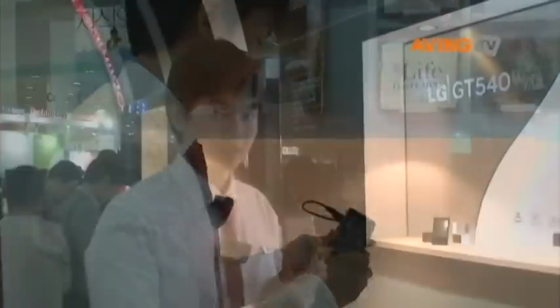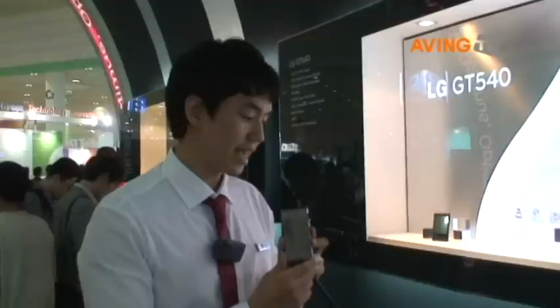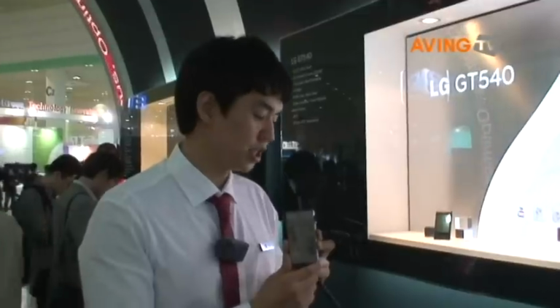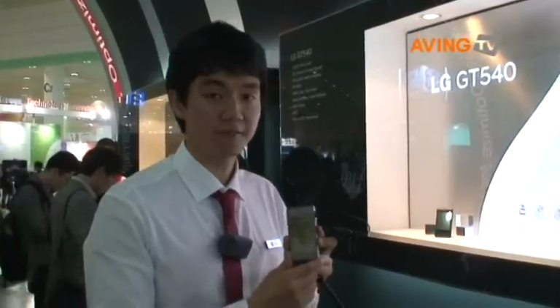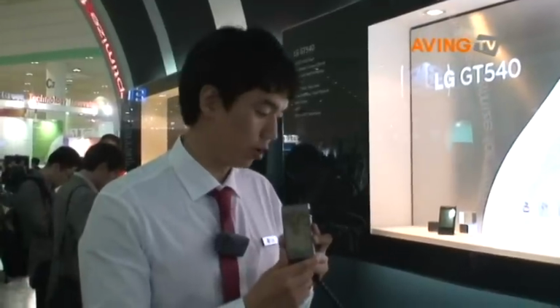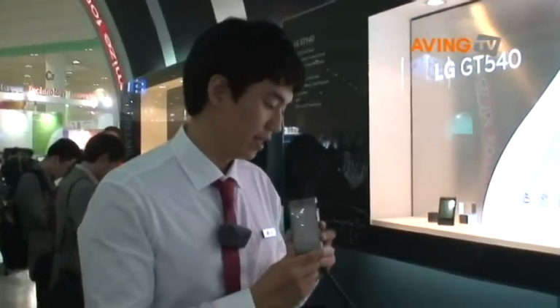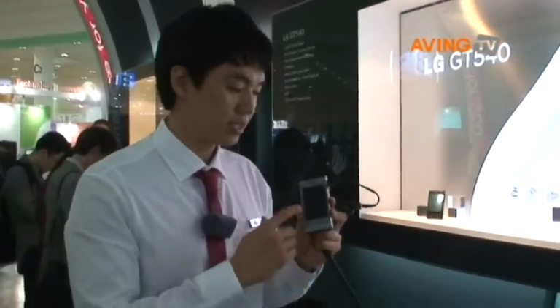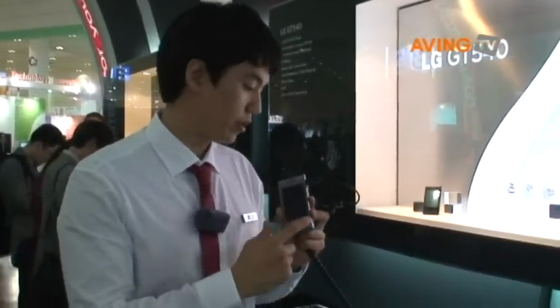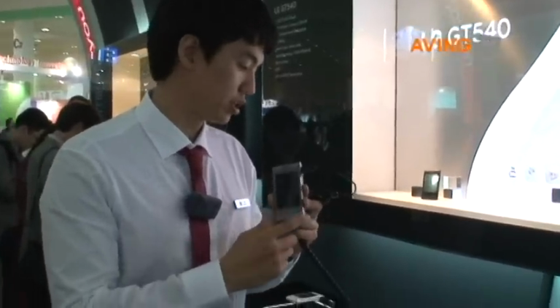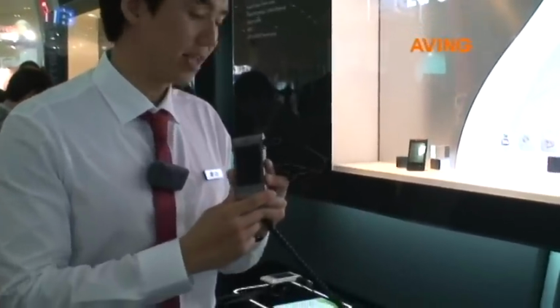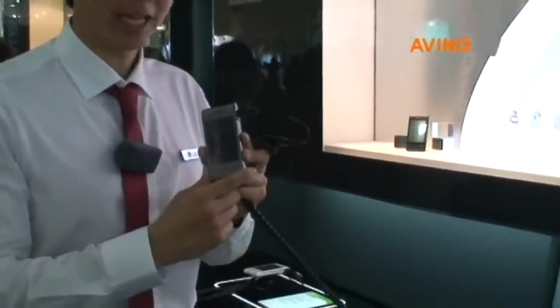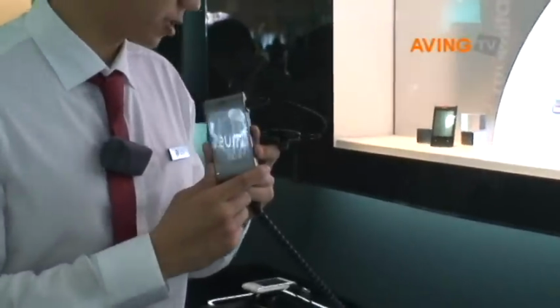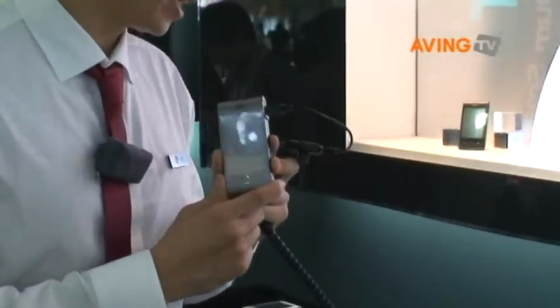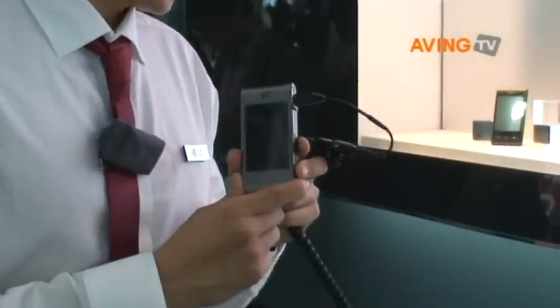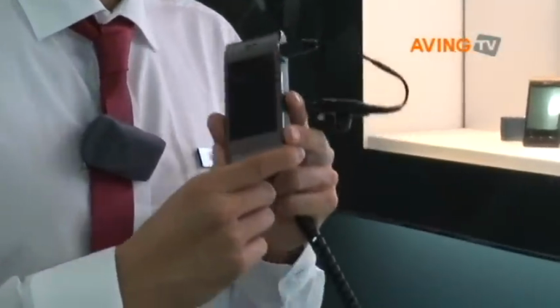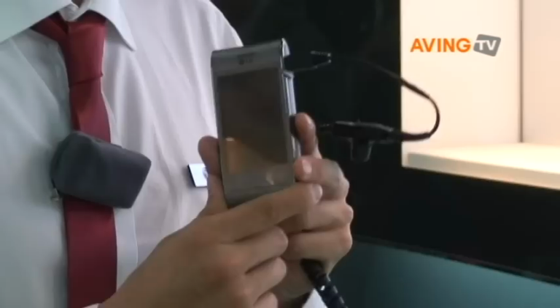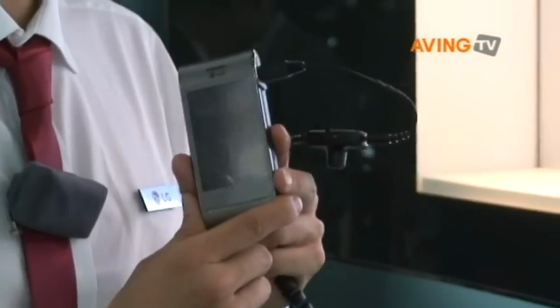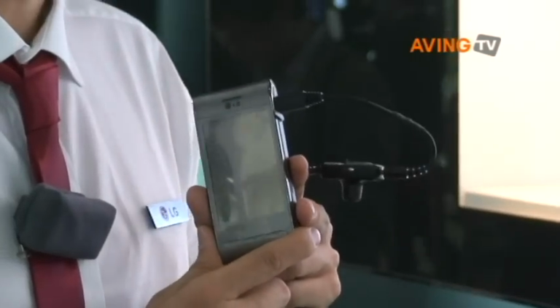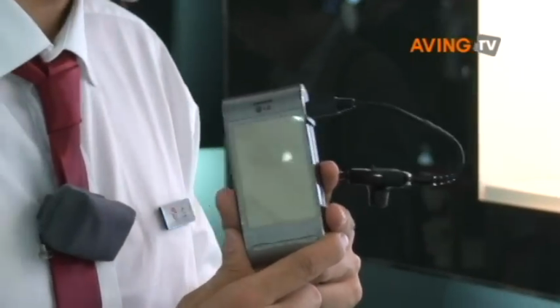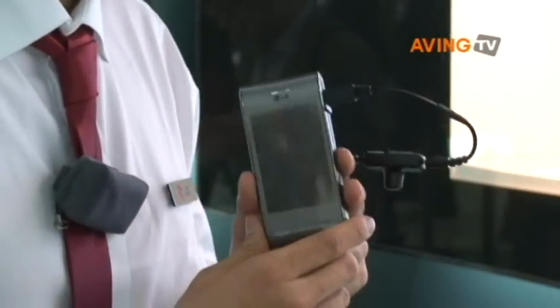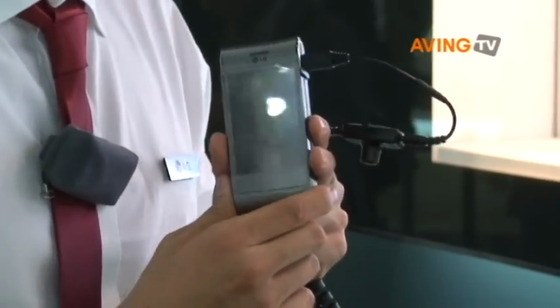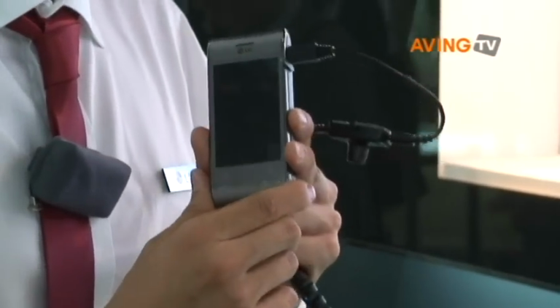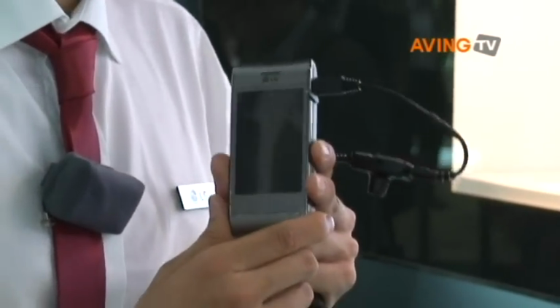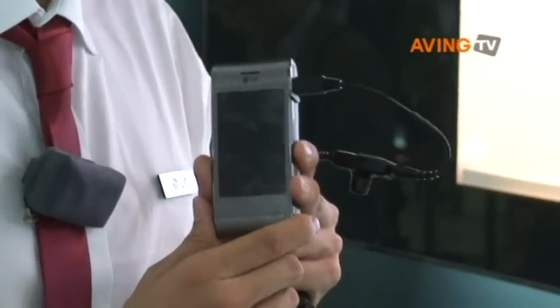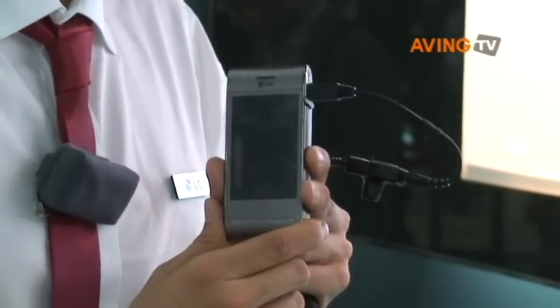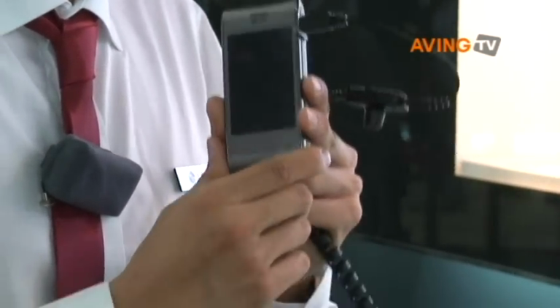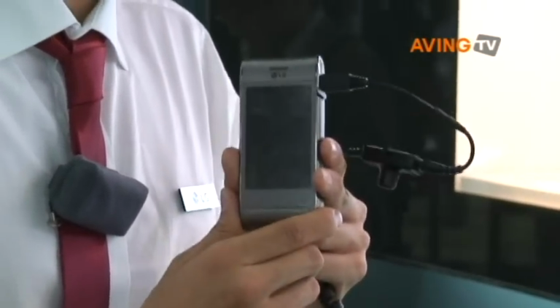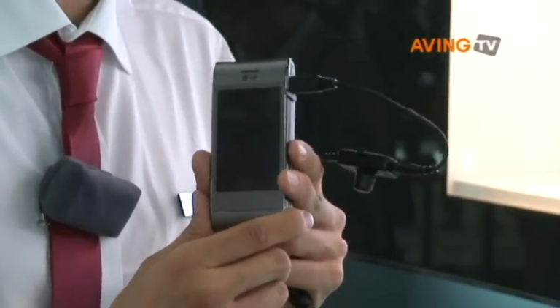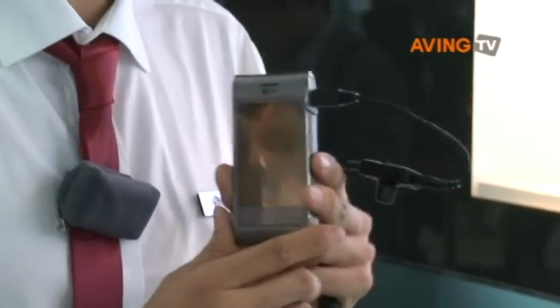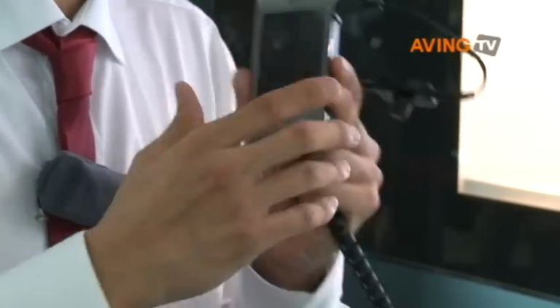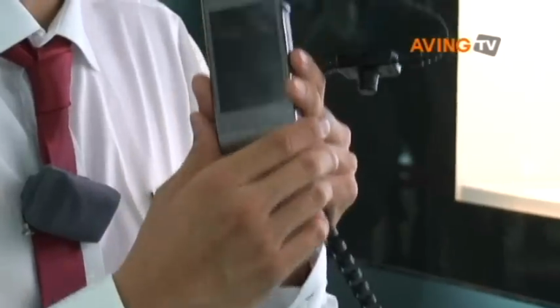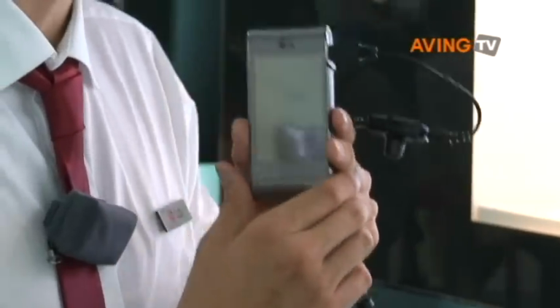This is the LG GT540. It's a 3.0 inch HVGA touch screen, and it has Android 1.6 version OS. It has audio and video codecs, a main camera, MP3, and GPS.